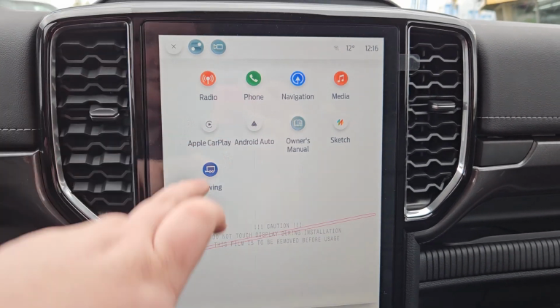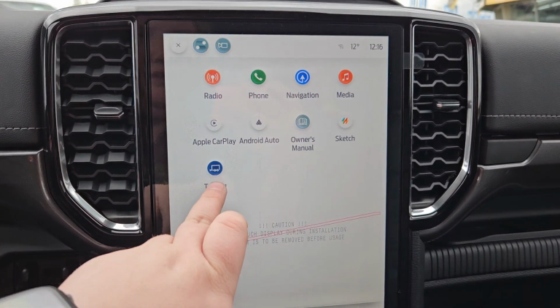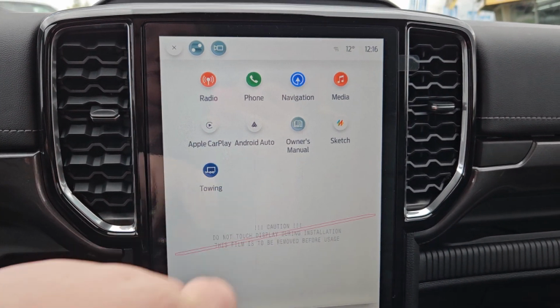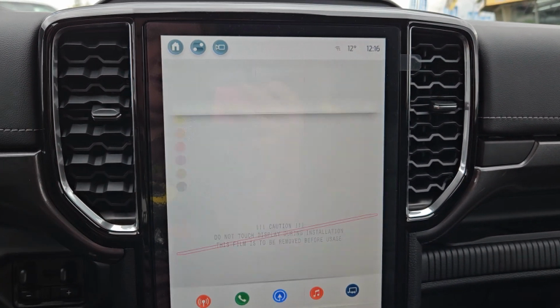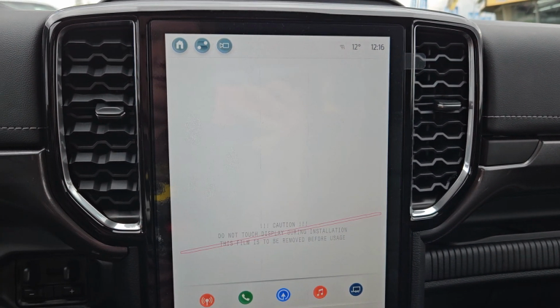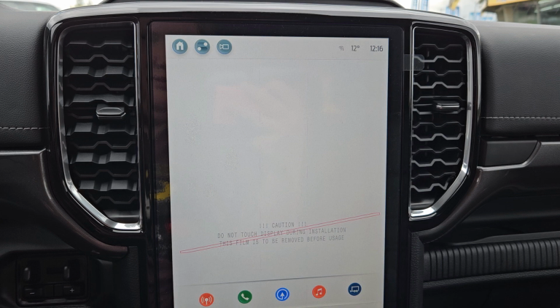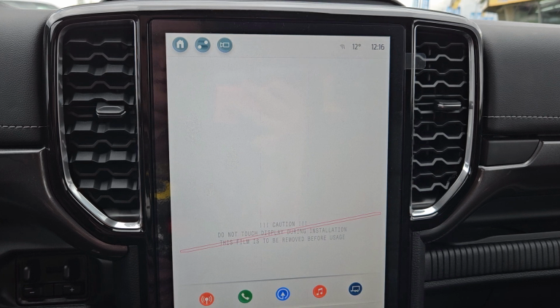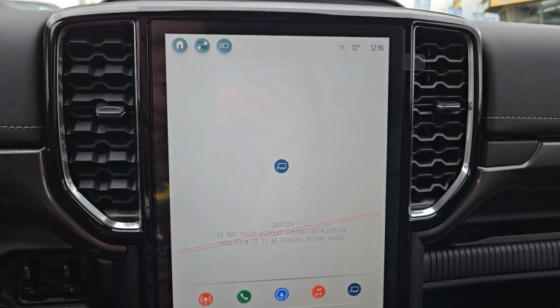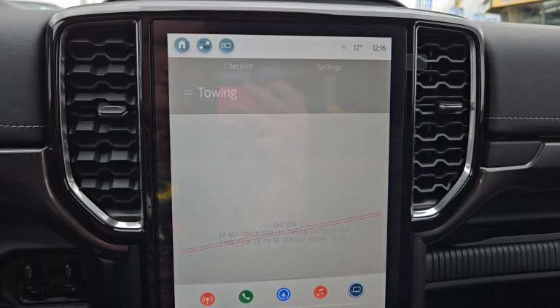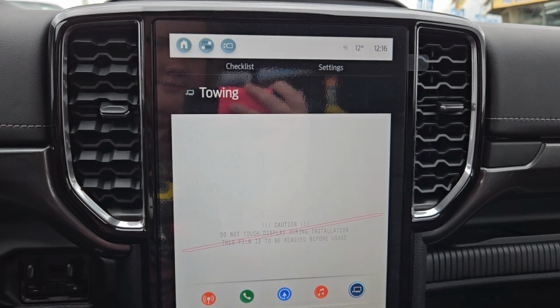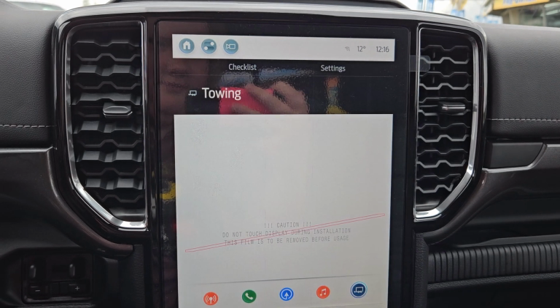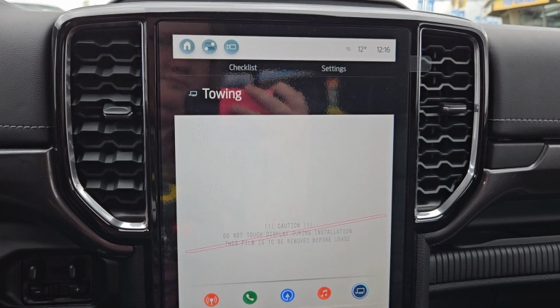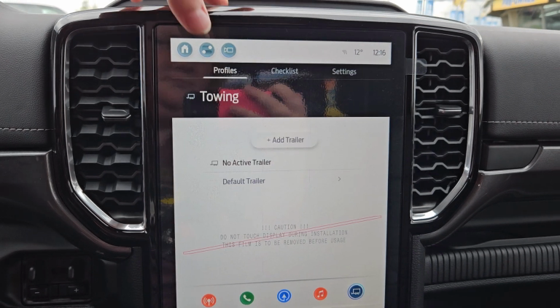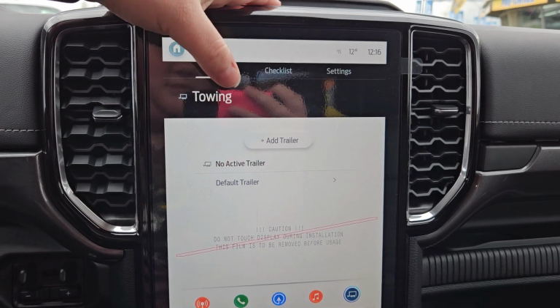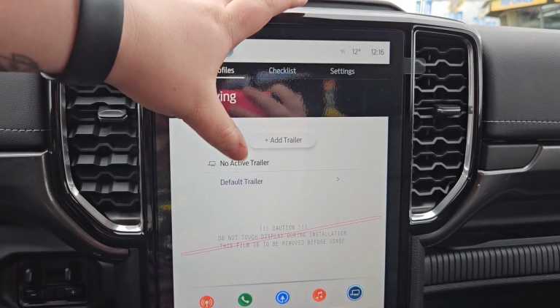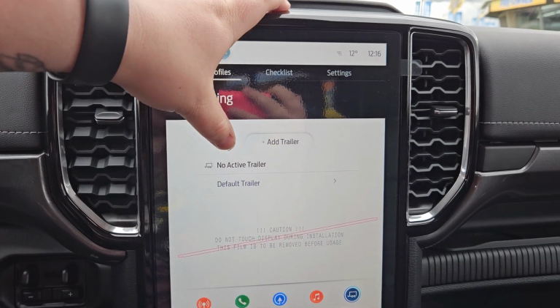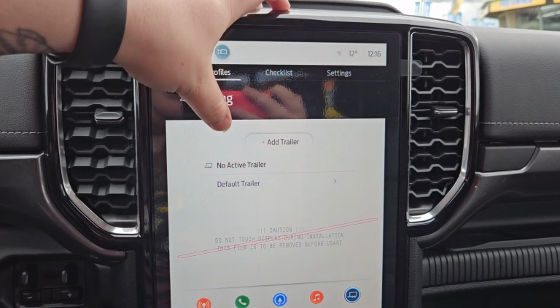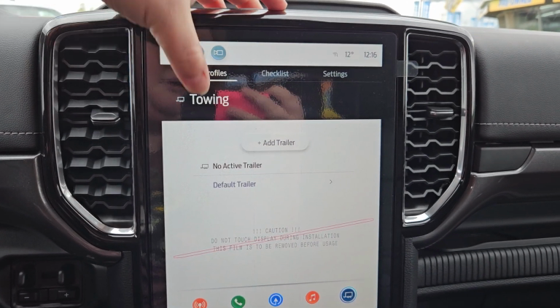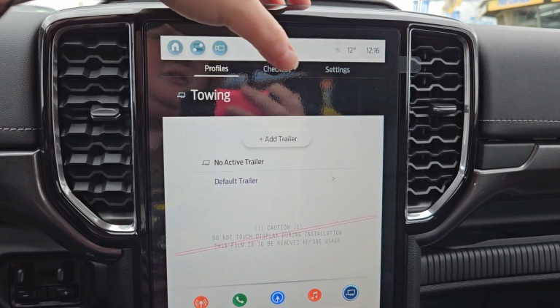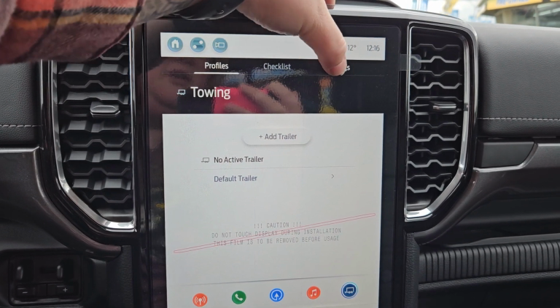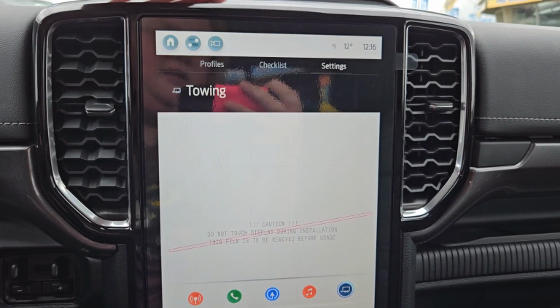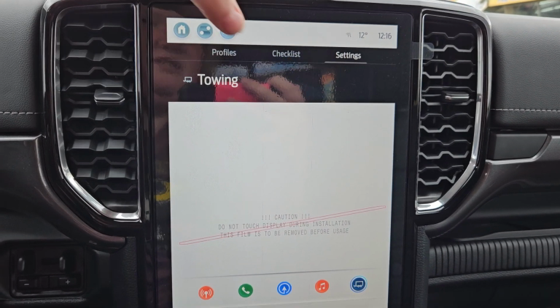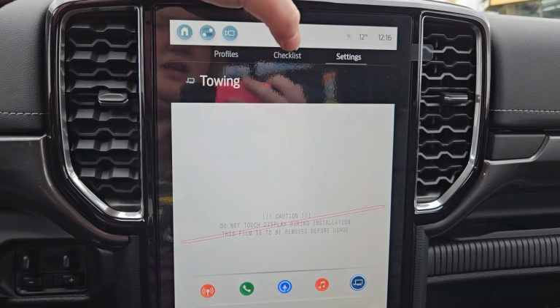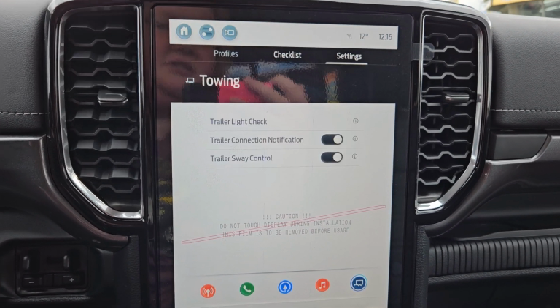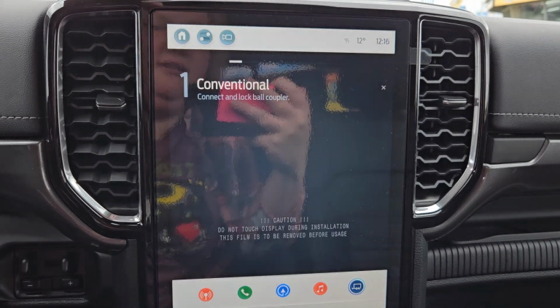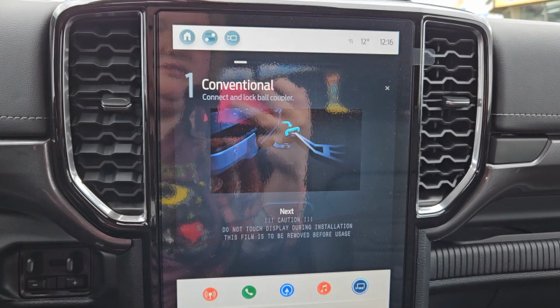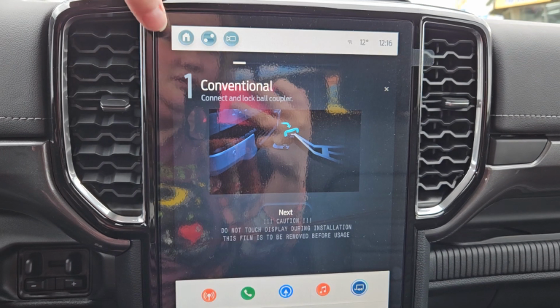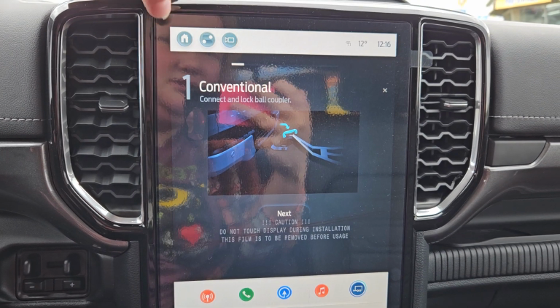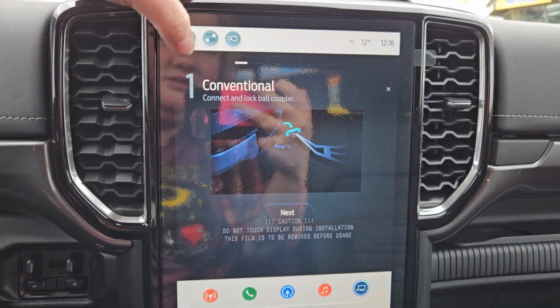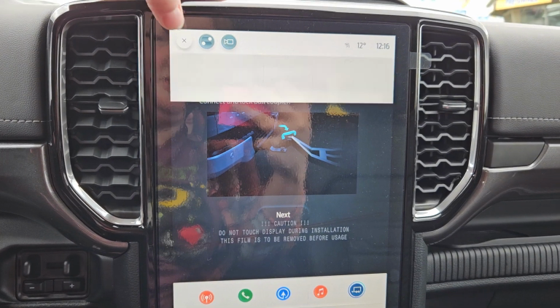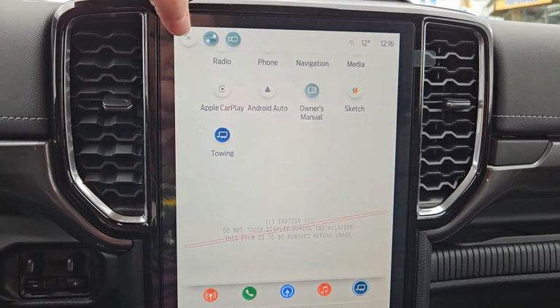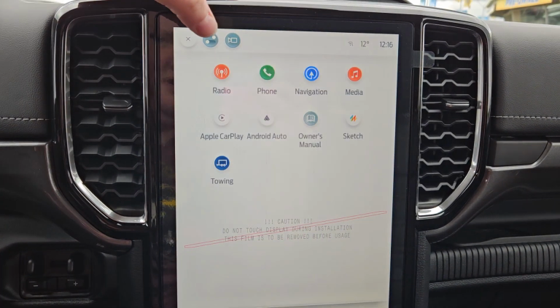You have your towing section with non-active trailer, default trailer, settings, and checklist, so on so forth.